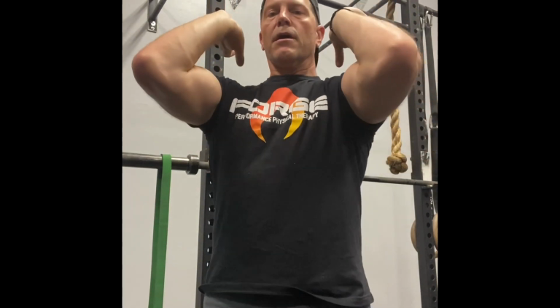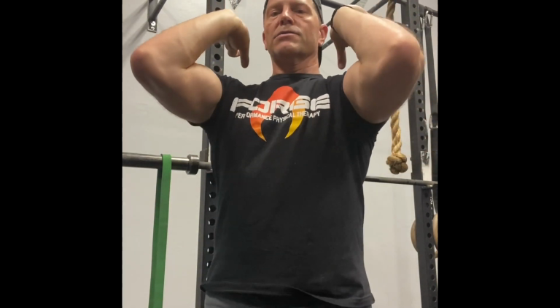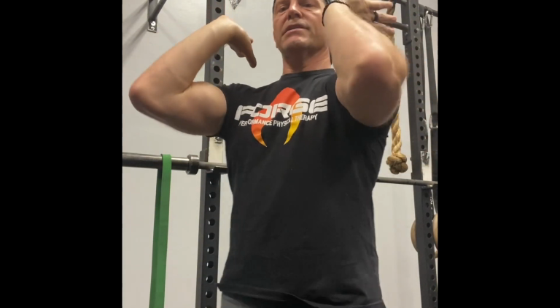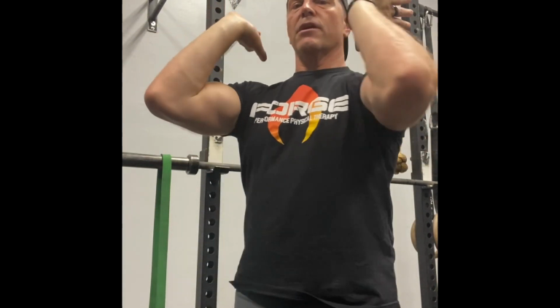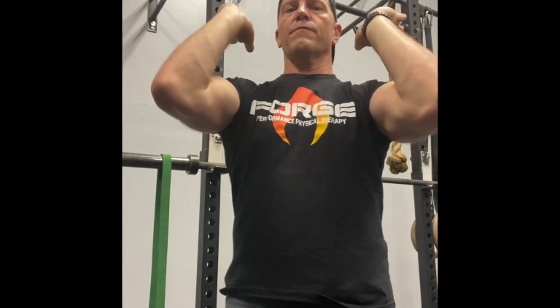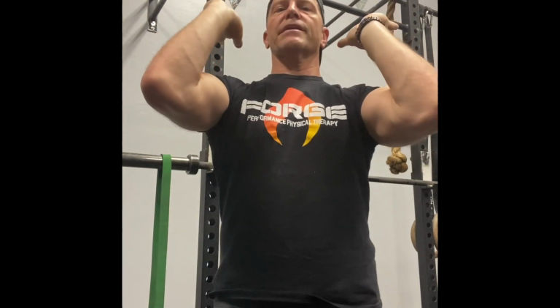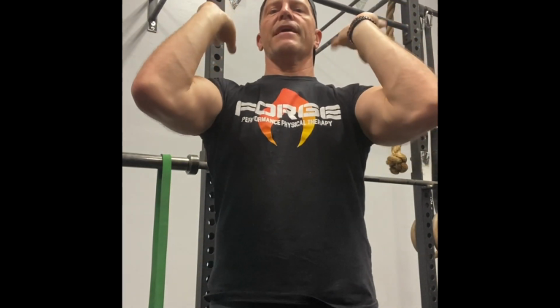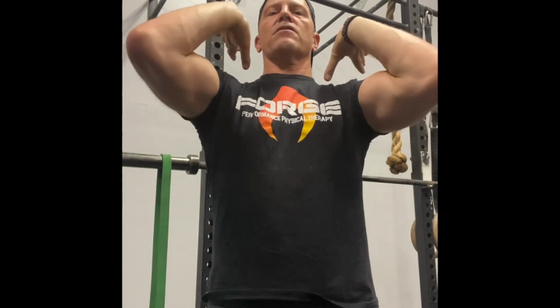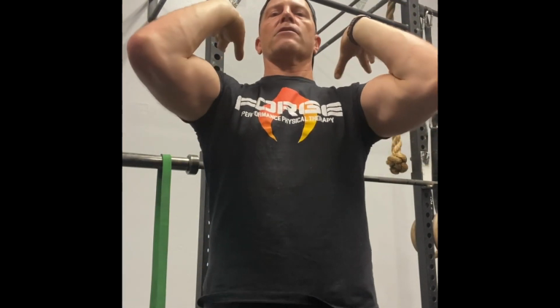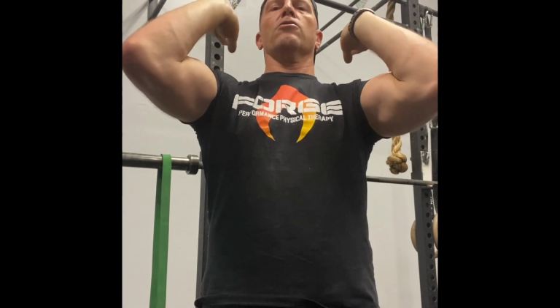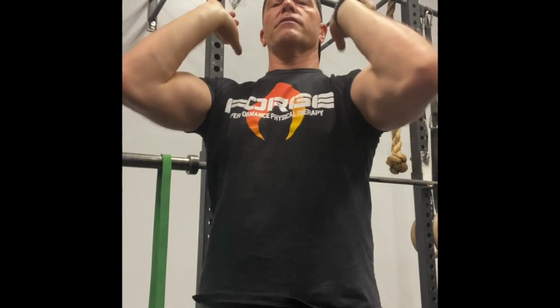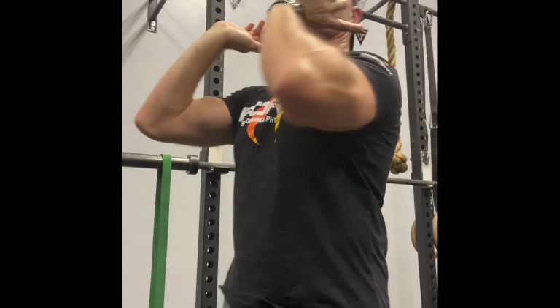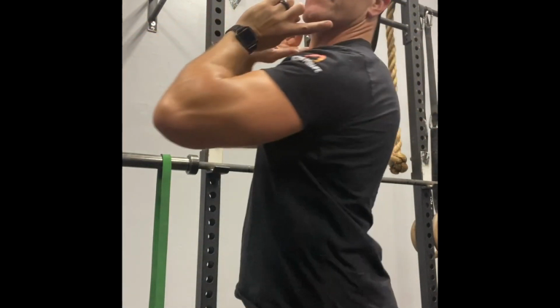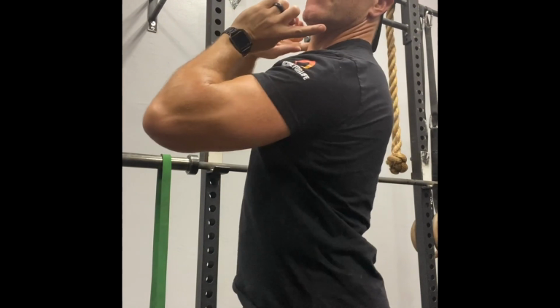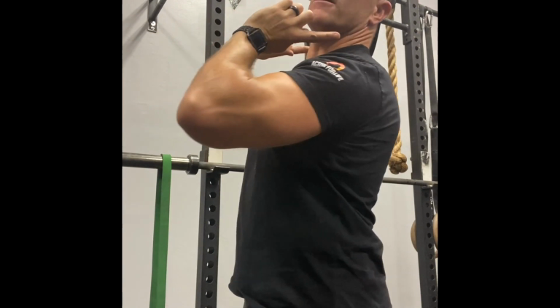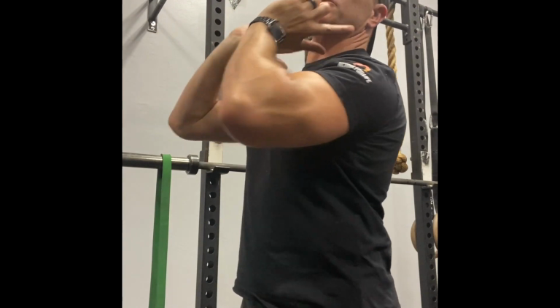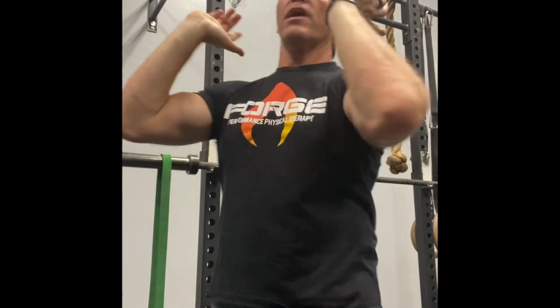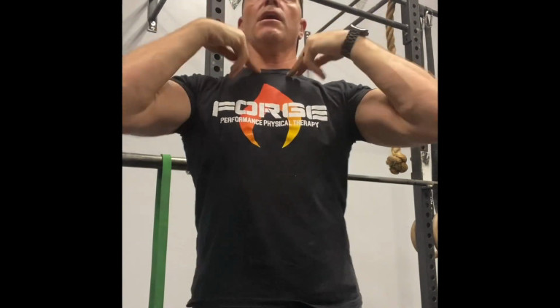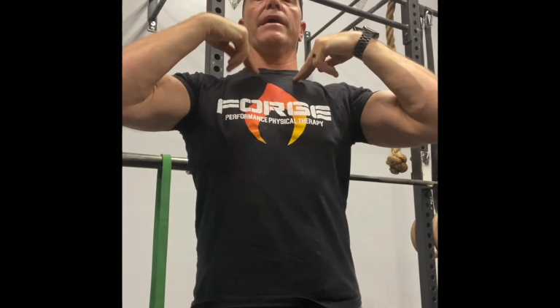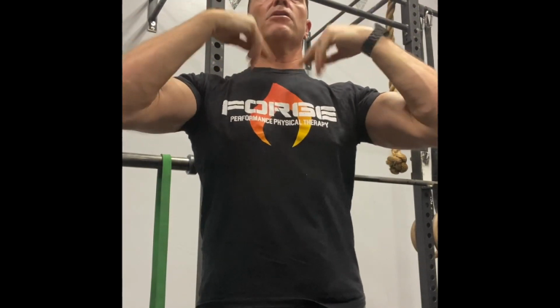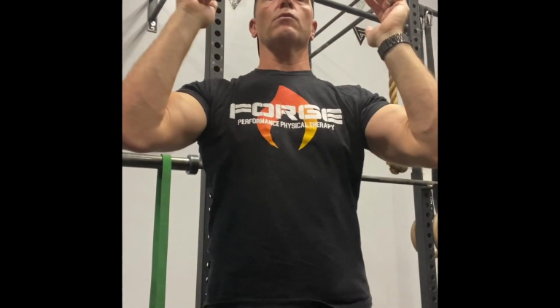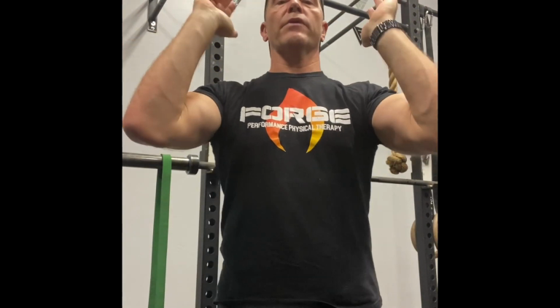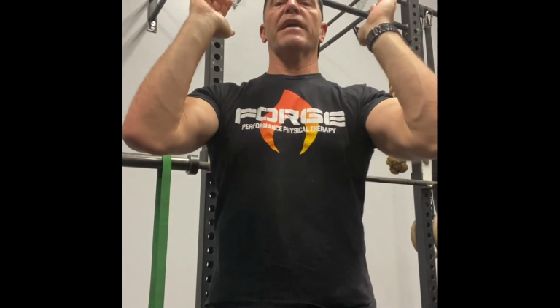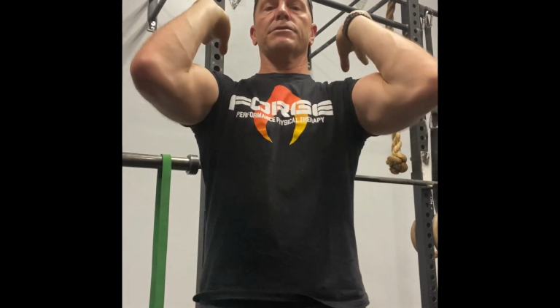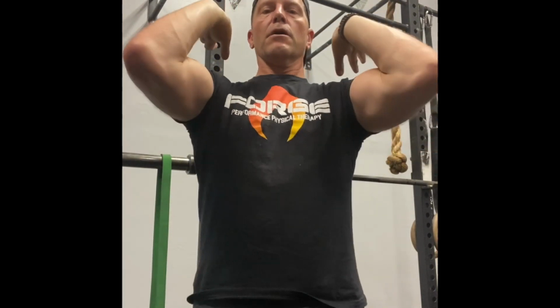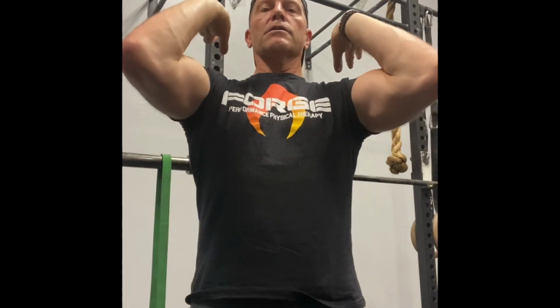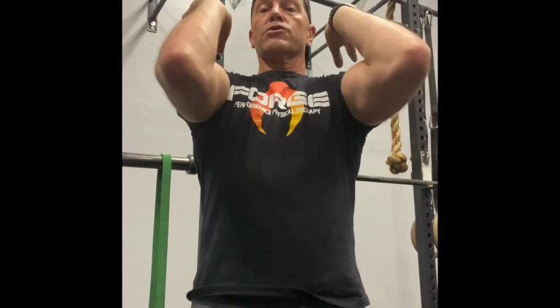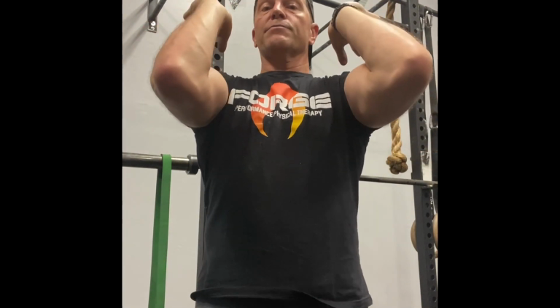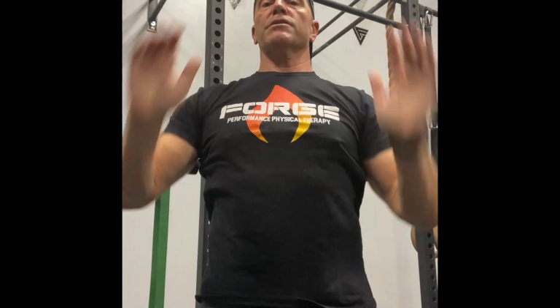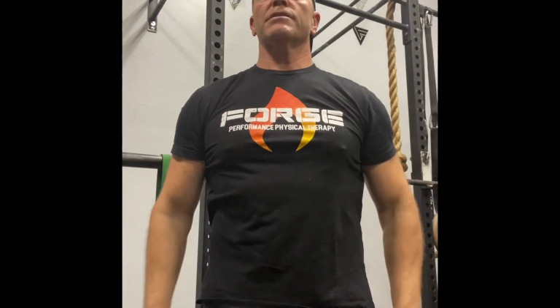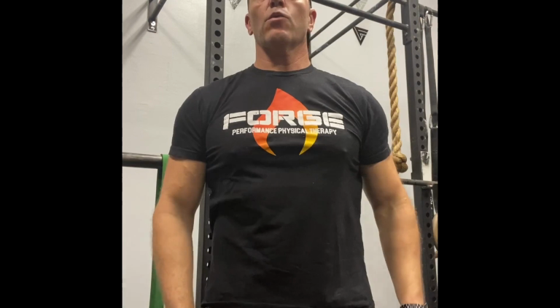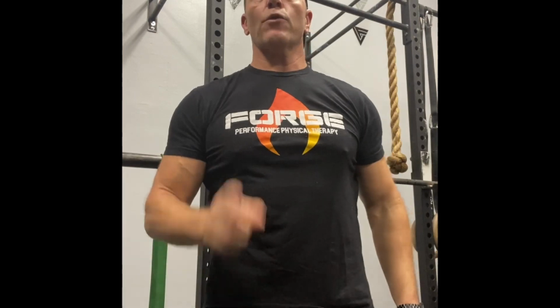It's really hard to get that front rack all the way to the point where the bar can actually rest on my collarbone like we expect it to. So we're going to try this mobilization and see what works for it.